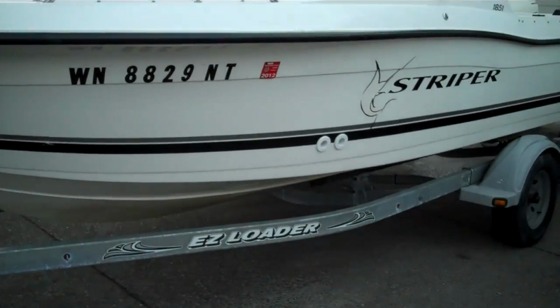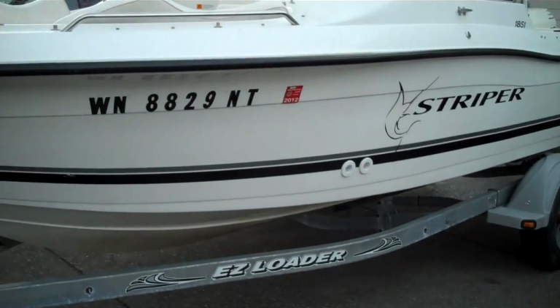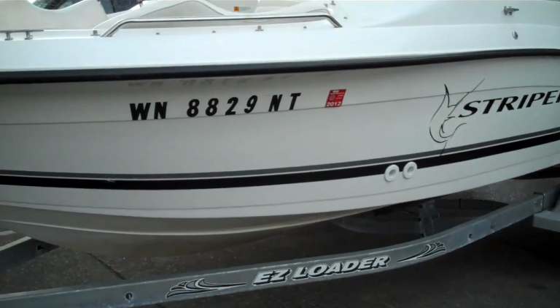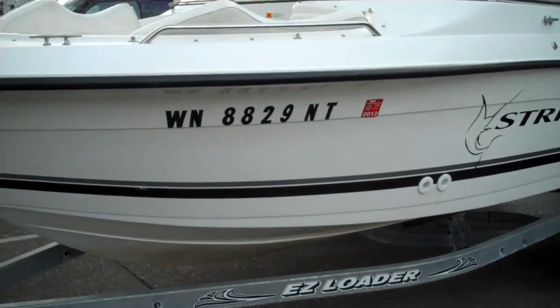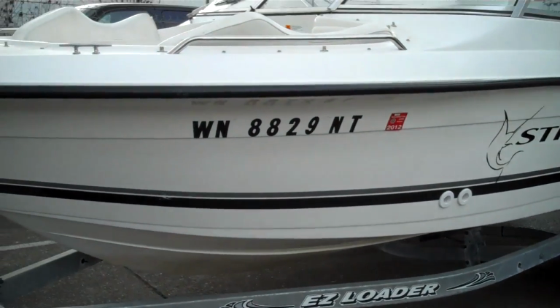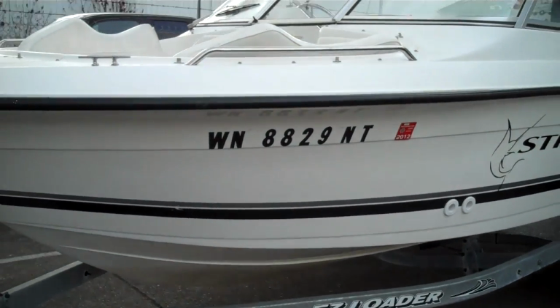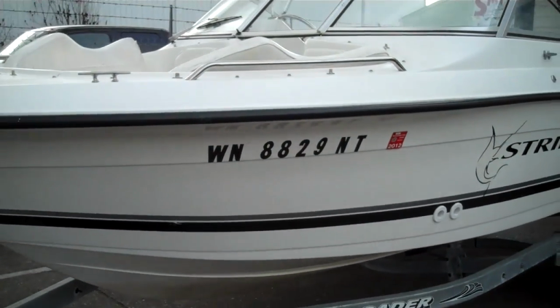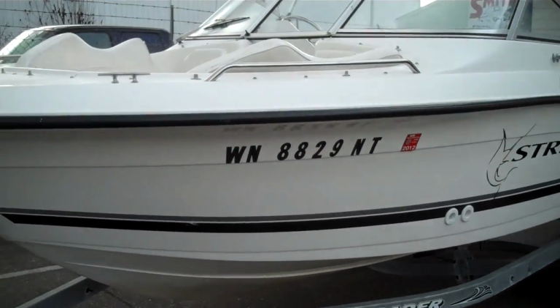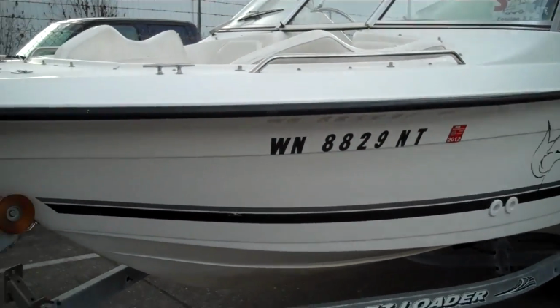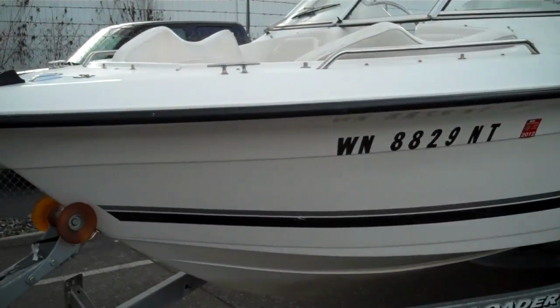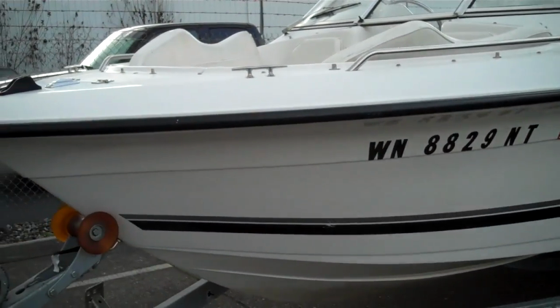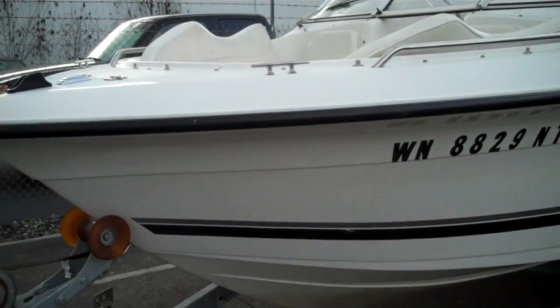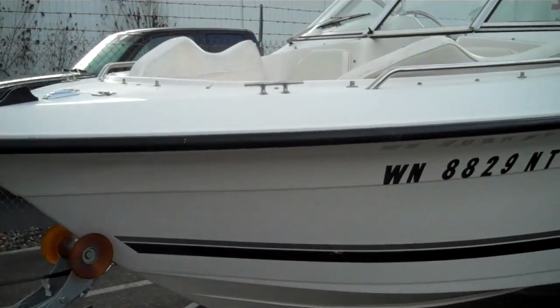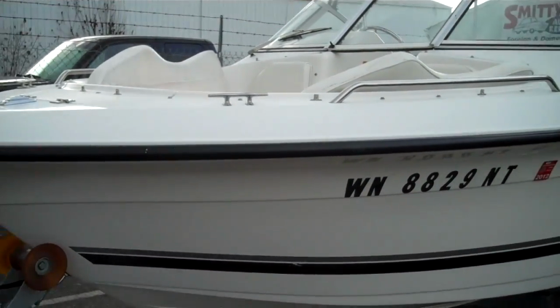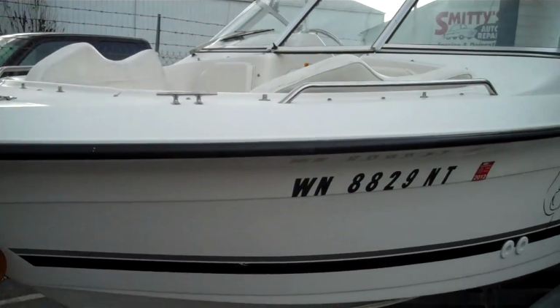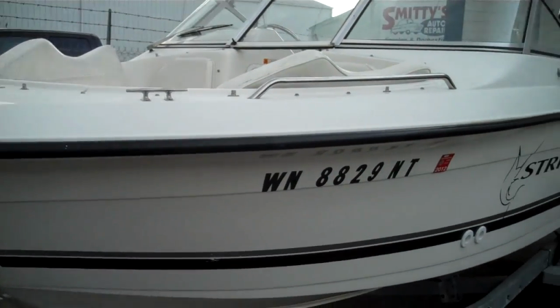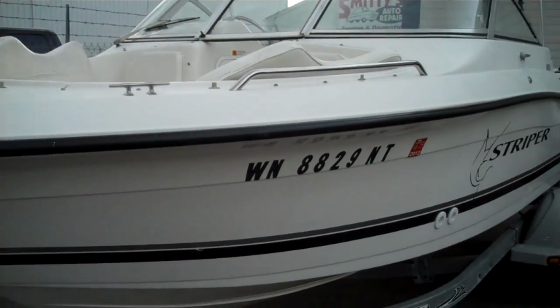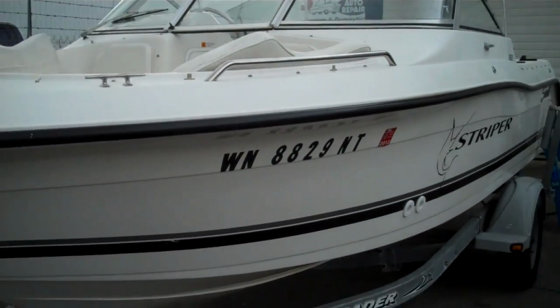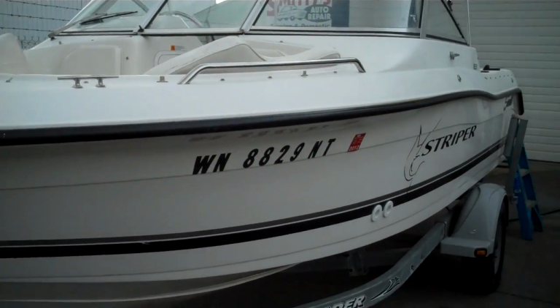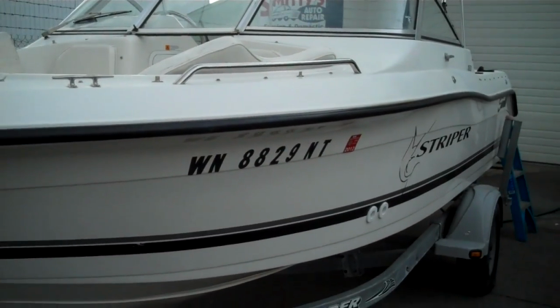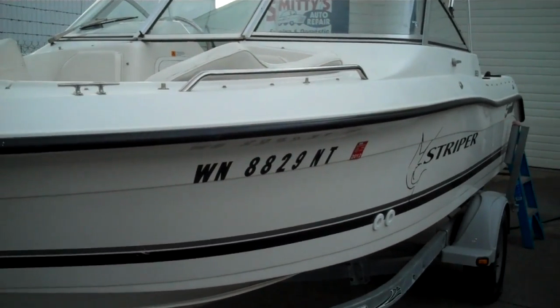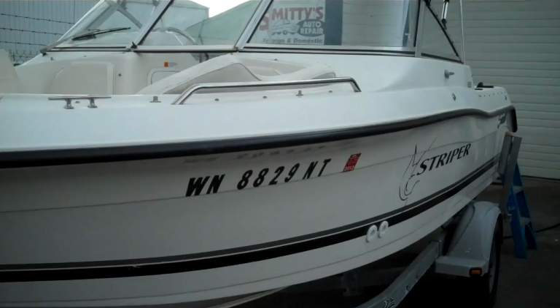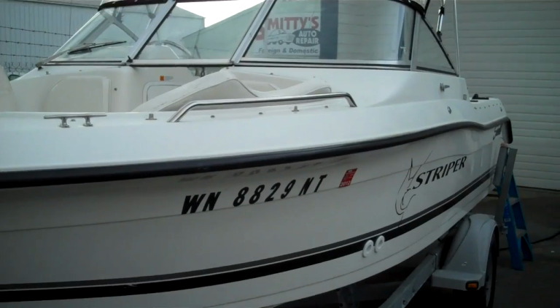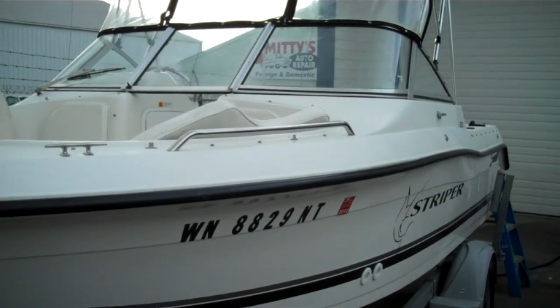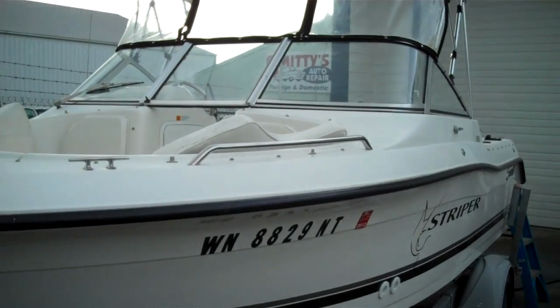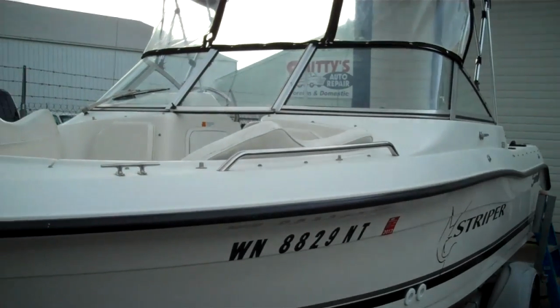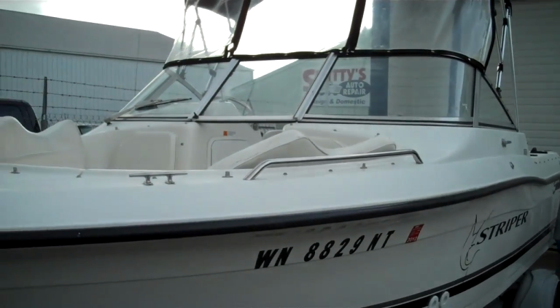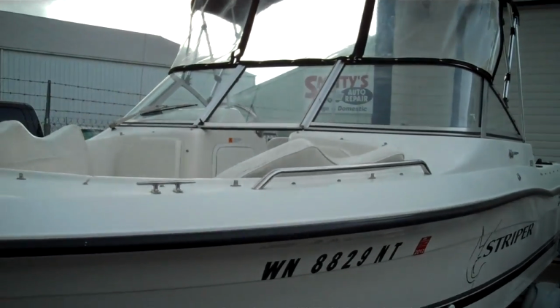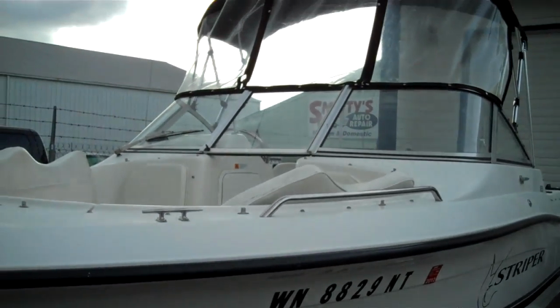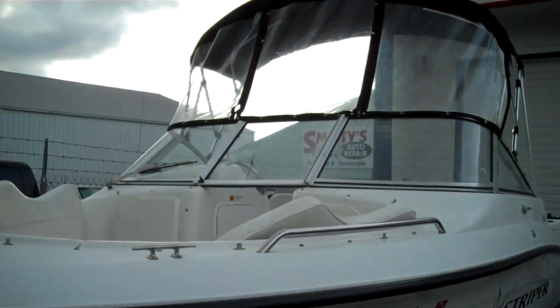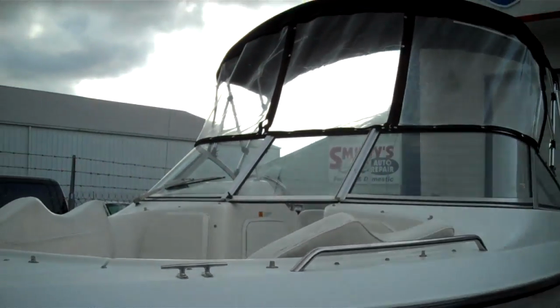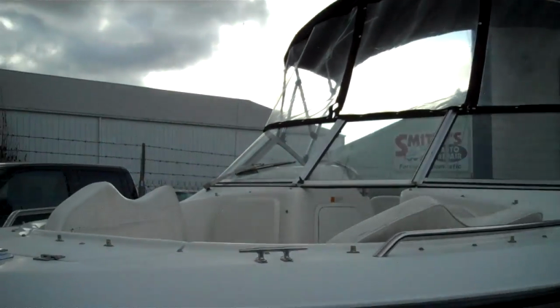Nice clean inside and out. It's only got 175 original hours. We just had a run — we're about to go for a sea trial. We sea trial every boat that we sell.